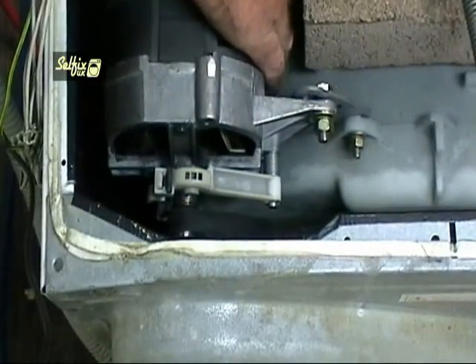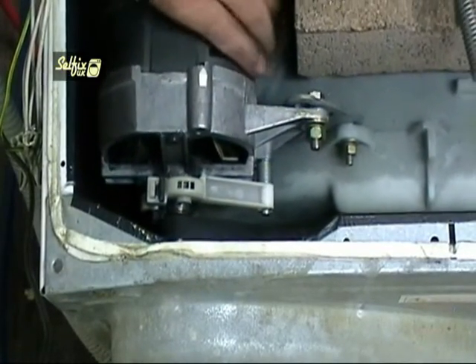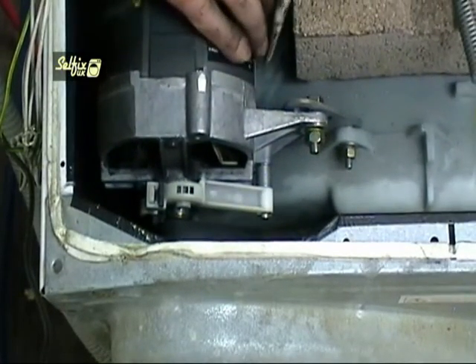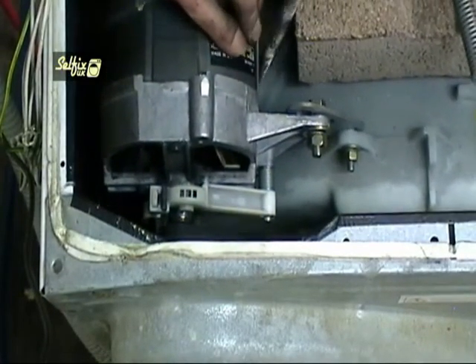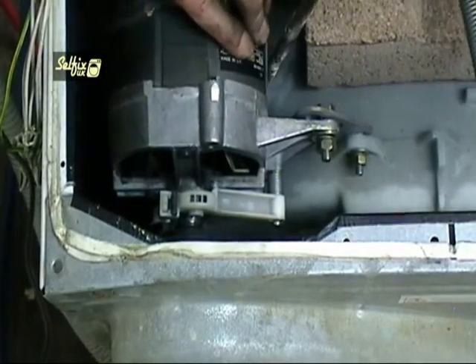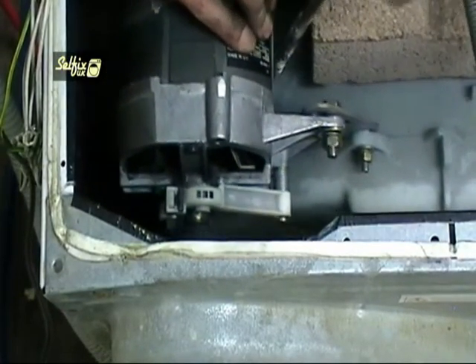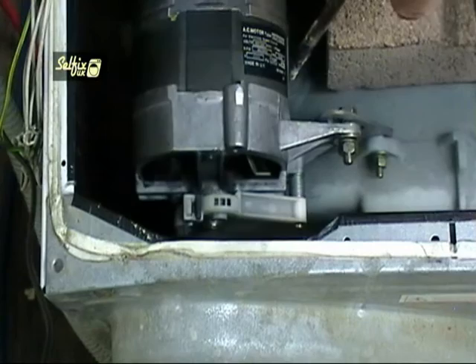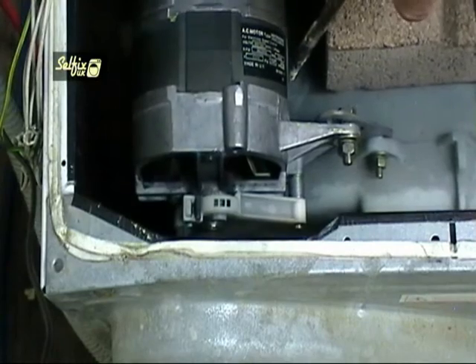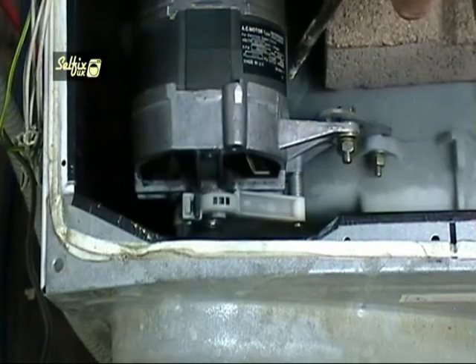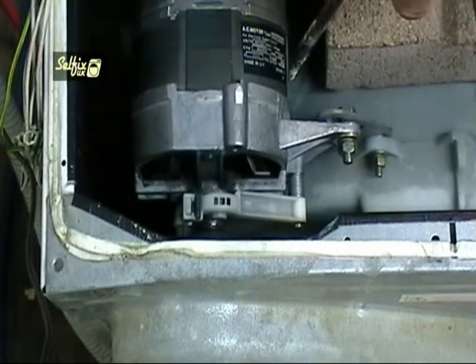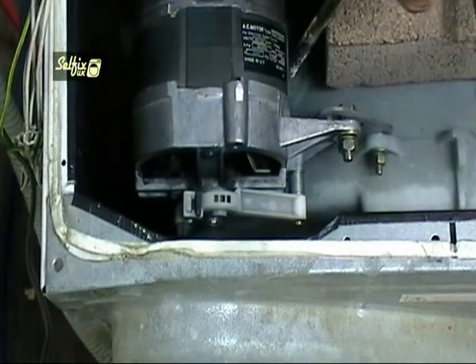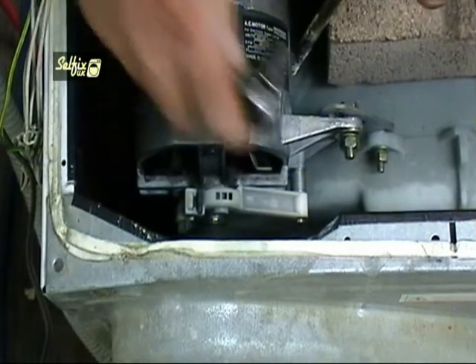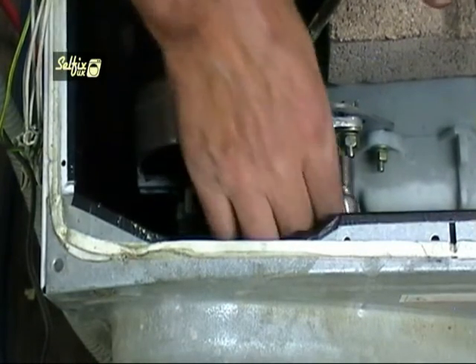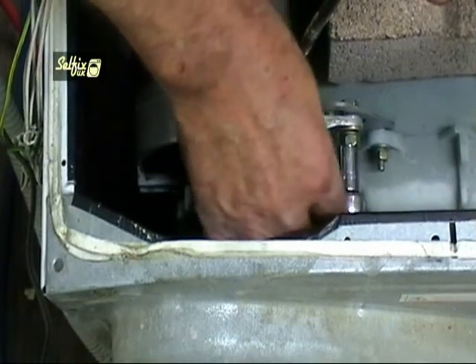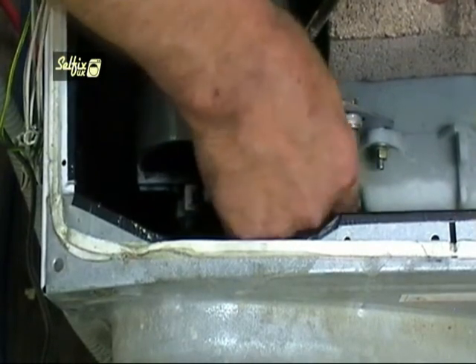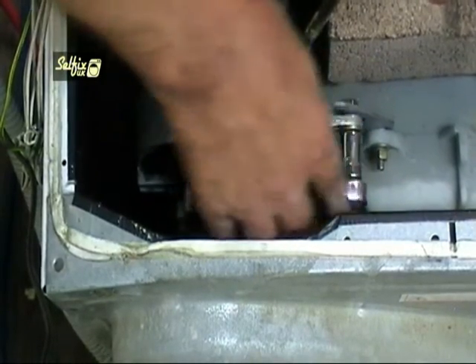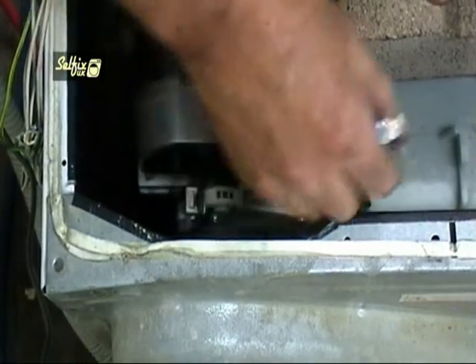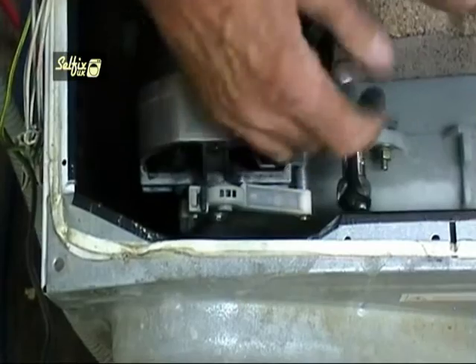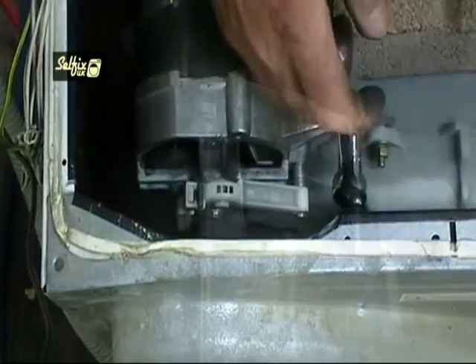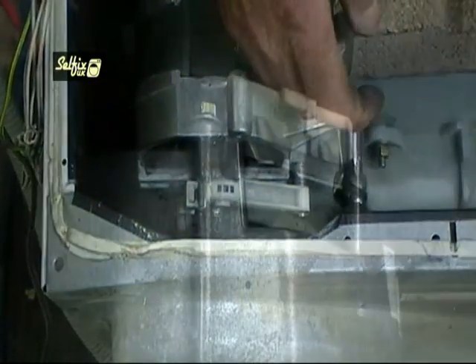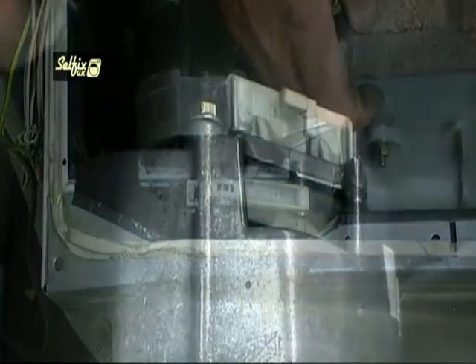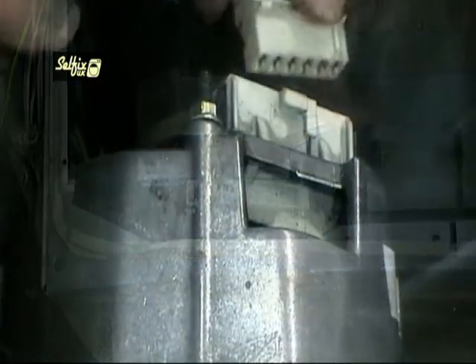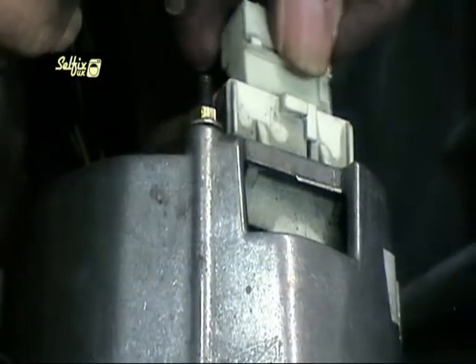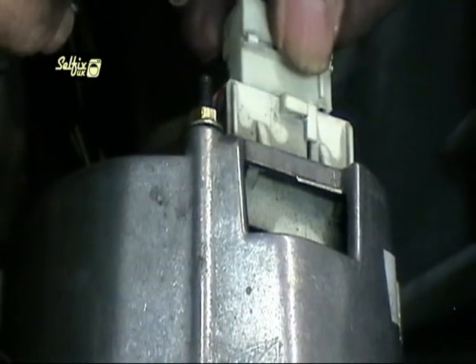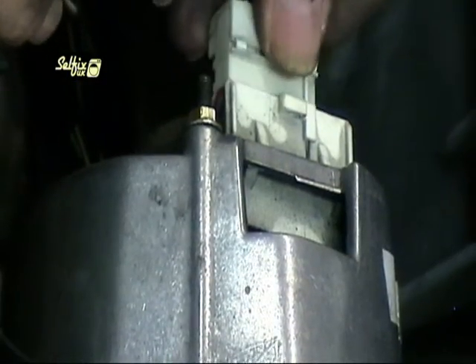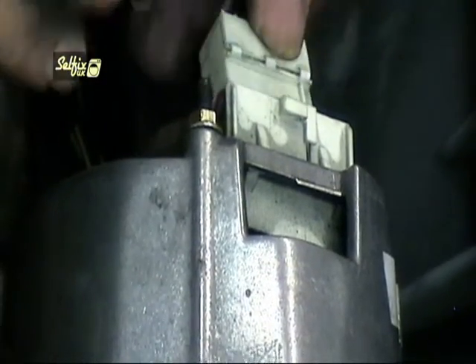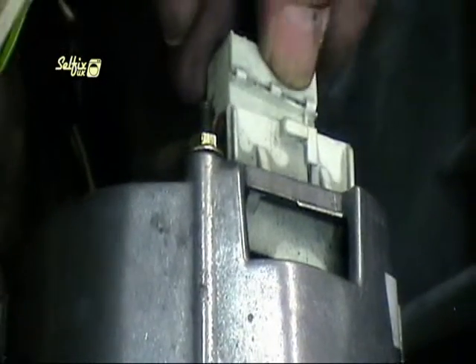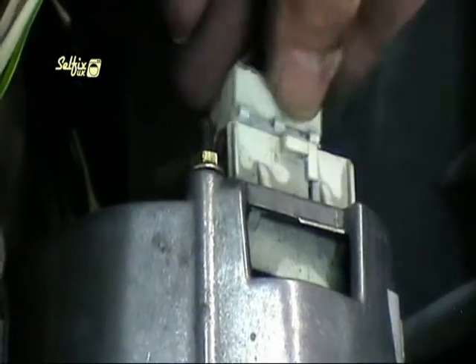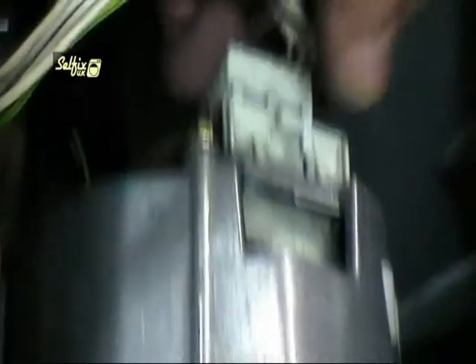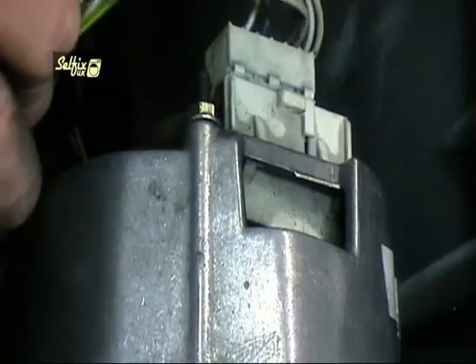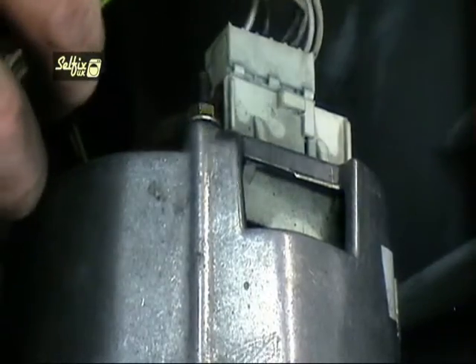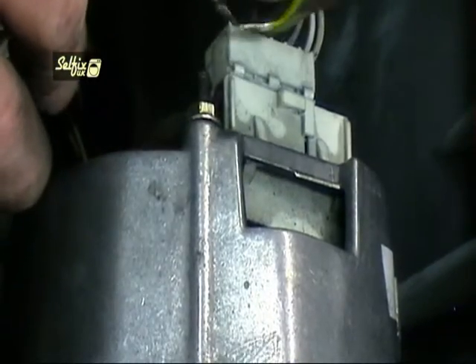With the belt still on the main pulley, loop it over the motor pulley and pull the motor back to tighten it. You may need a lever of some kind to hold it taut while you do up the nut and bolt. Replace the motor plug and don't forget to refit the earth wire.